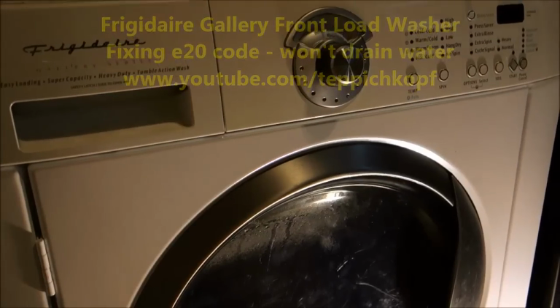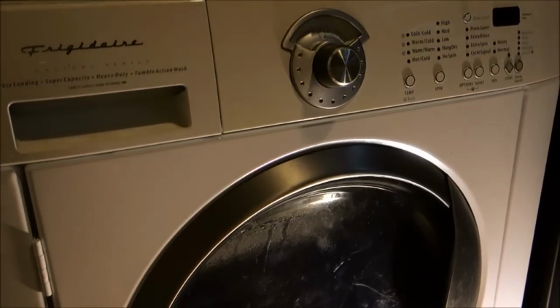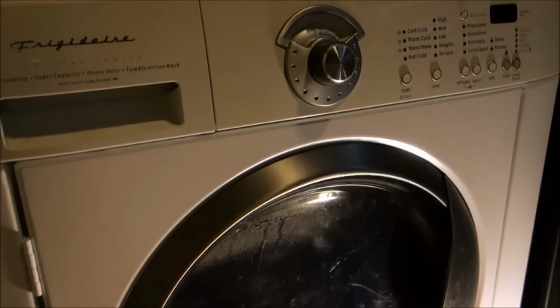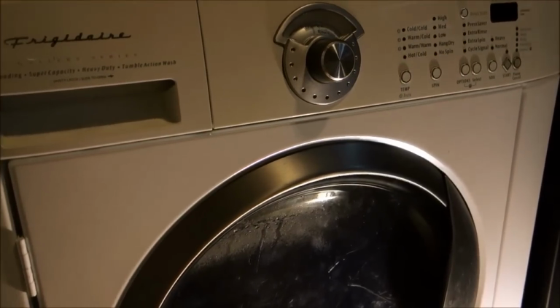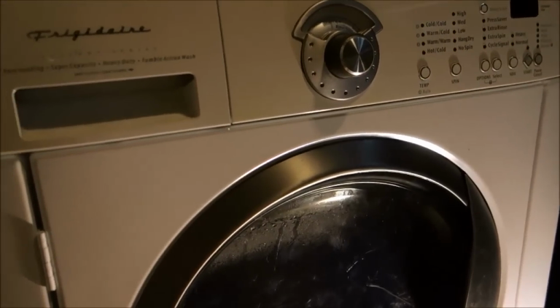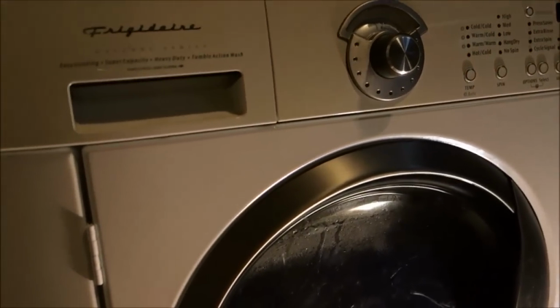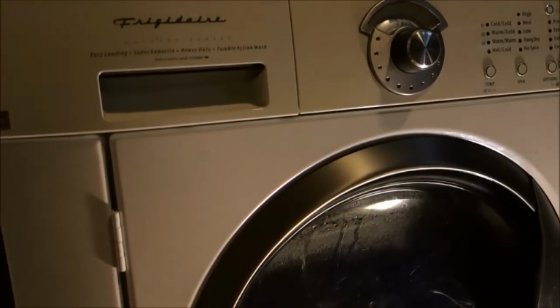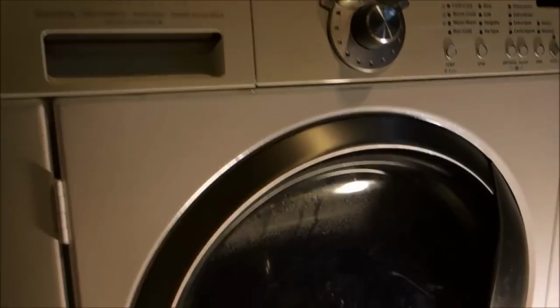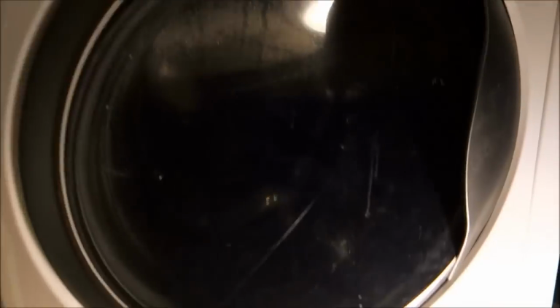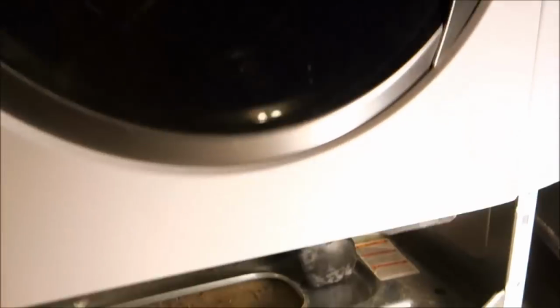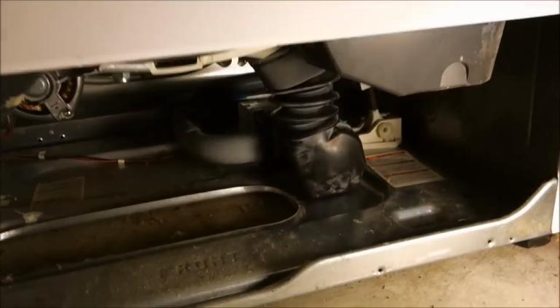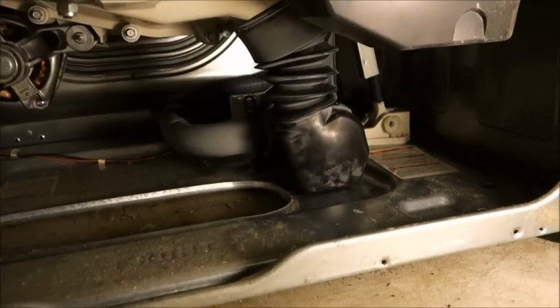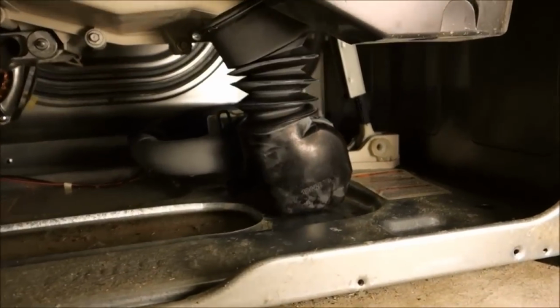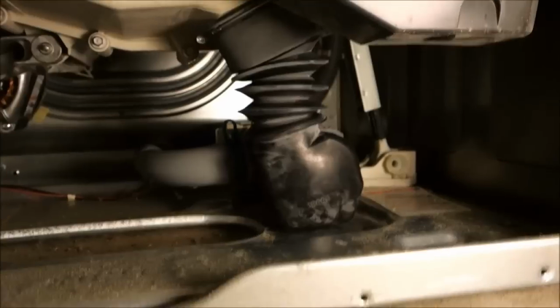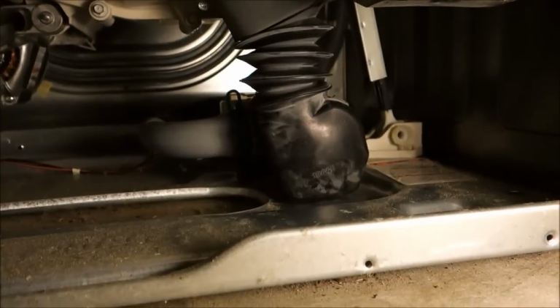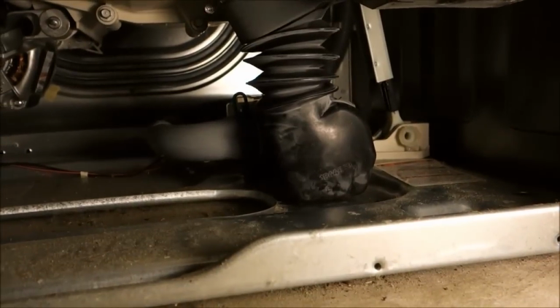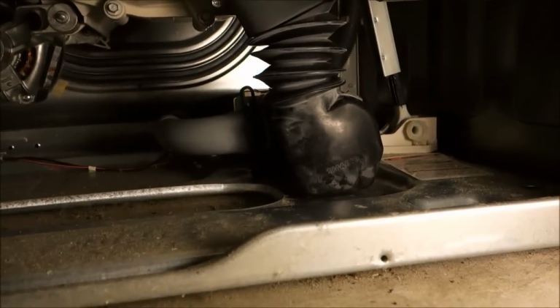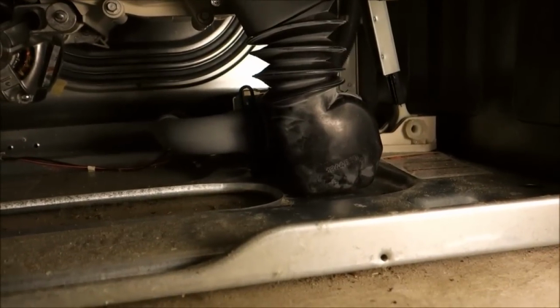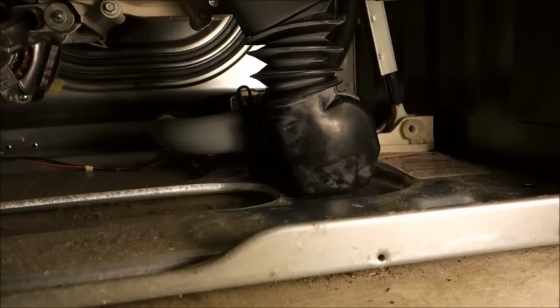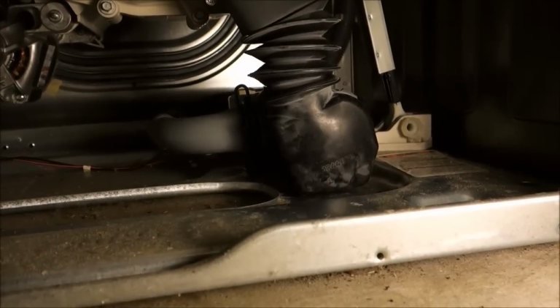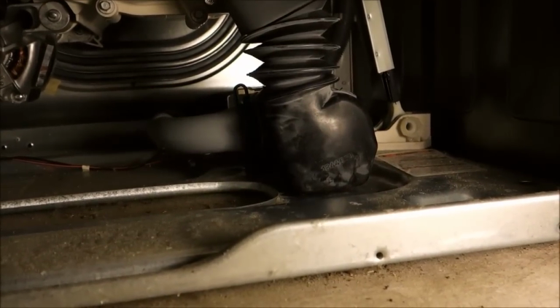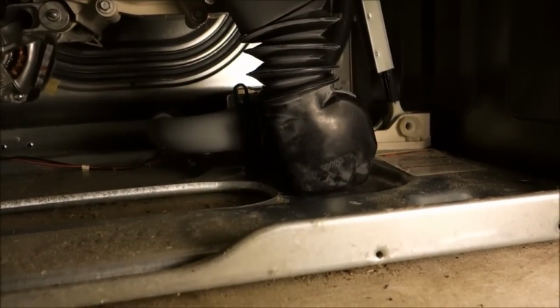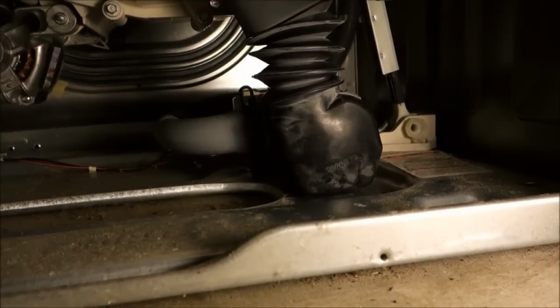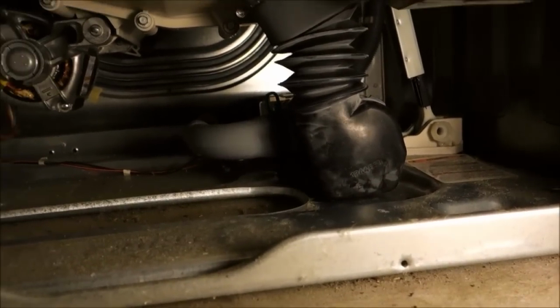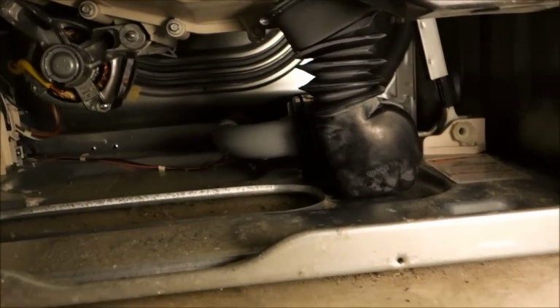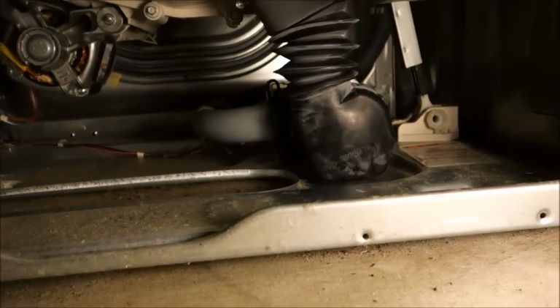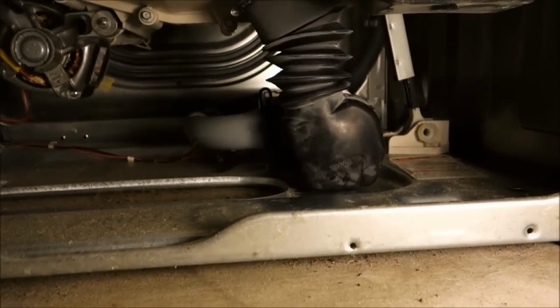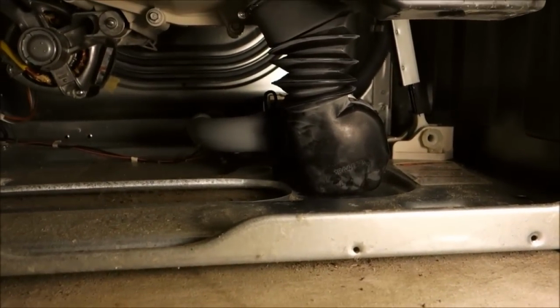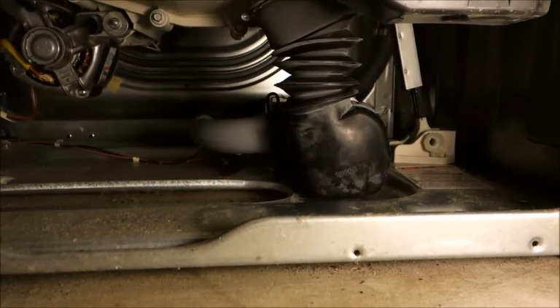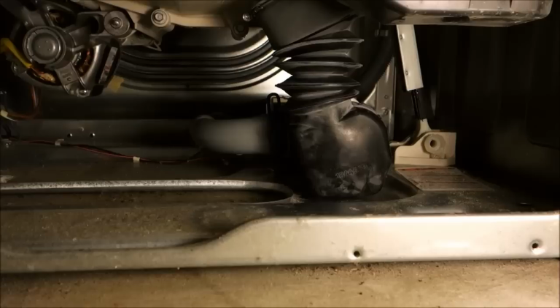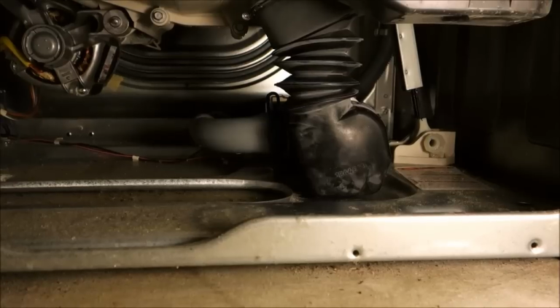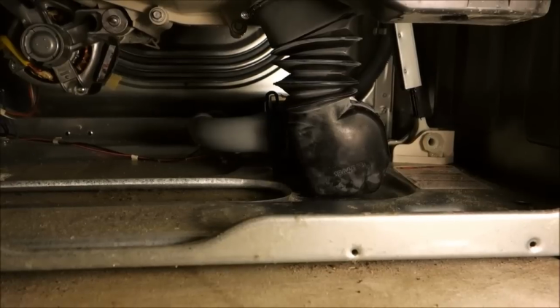I was having an issue with my Frigidaire Gallery Series front-load washer. It wasn't draining completely and basically wouldn't finish a cycle. Sometimes it threw a code E20, which is a pump error.